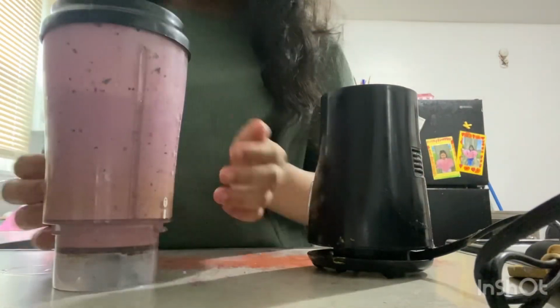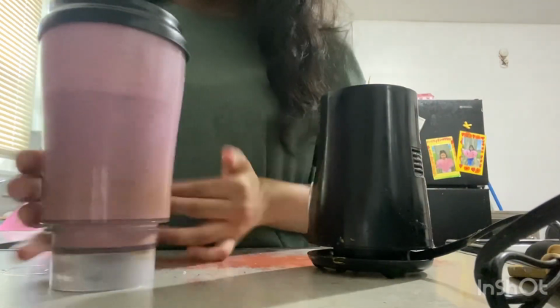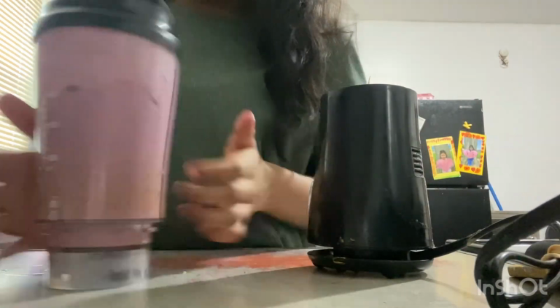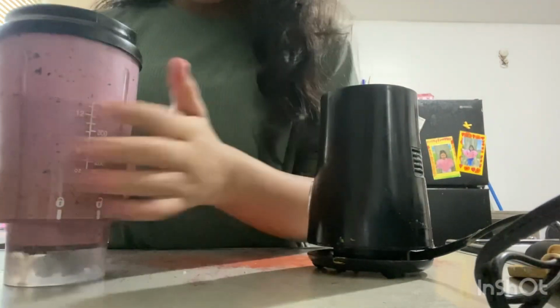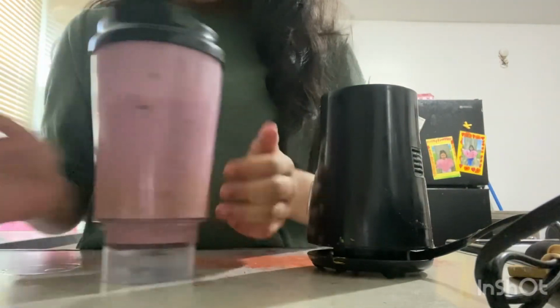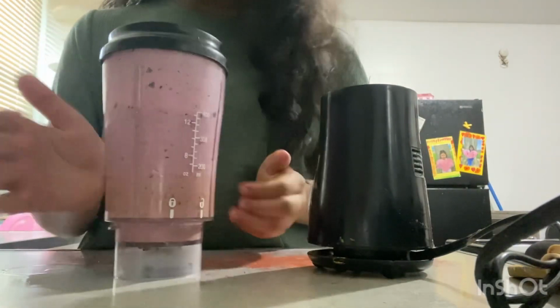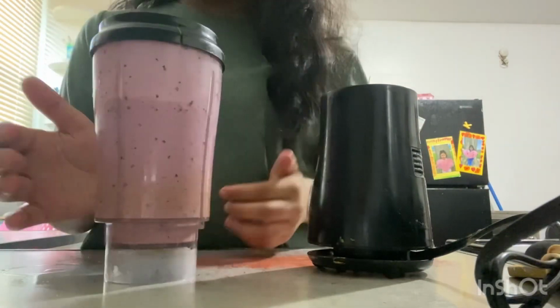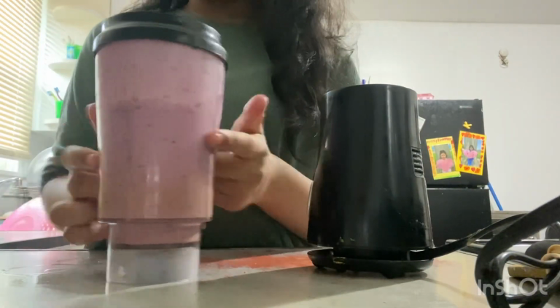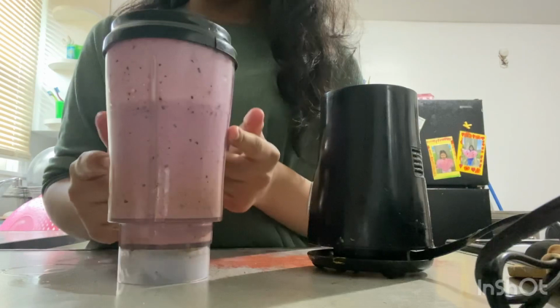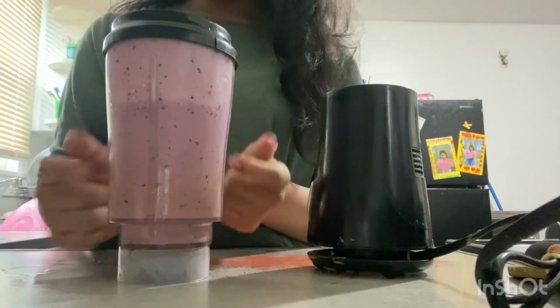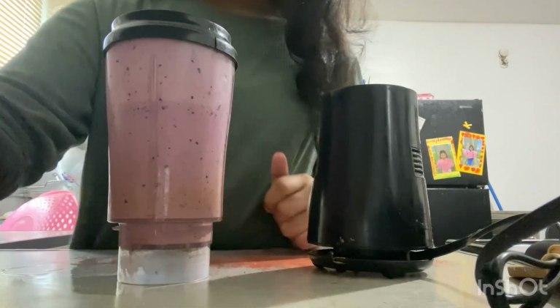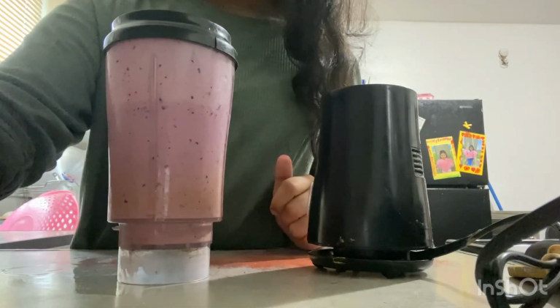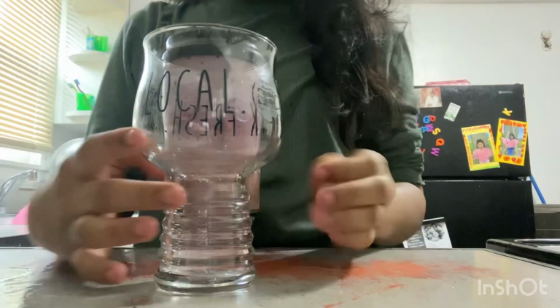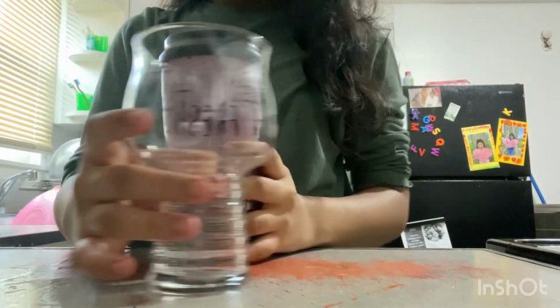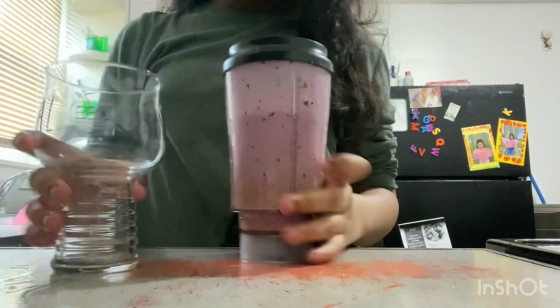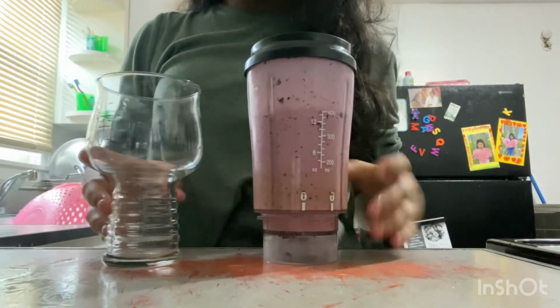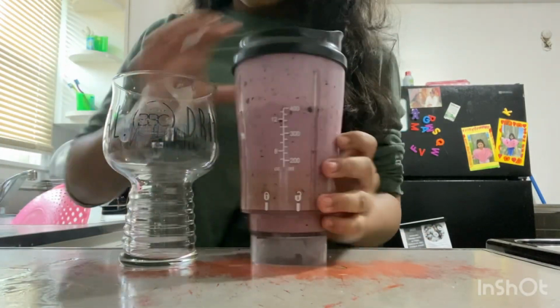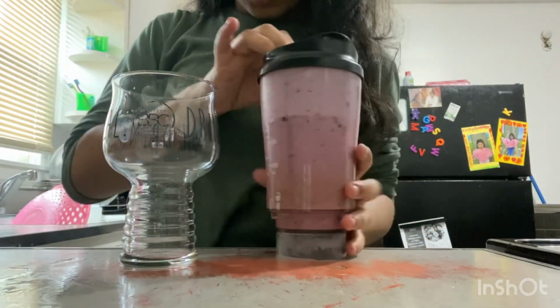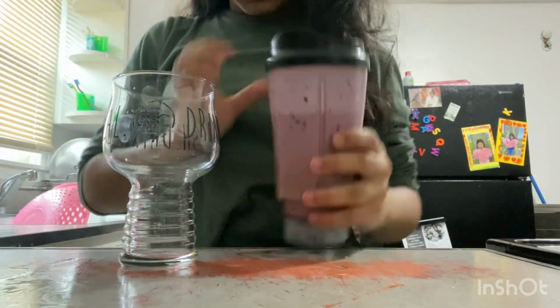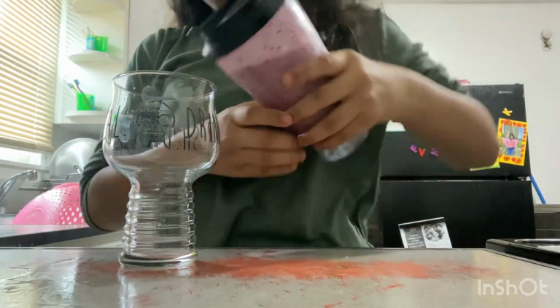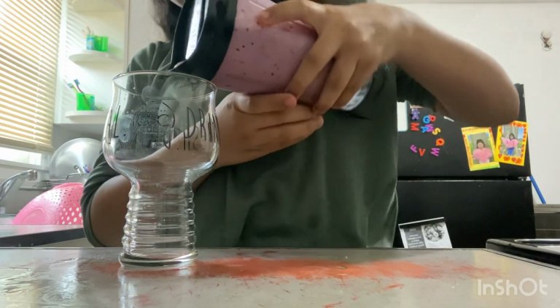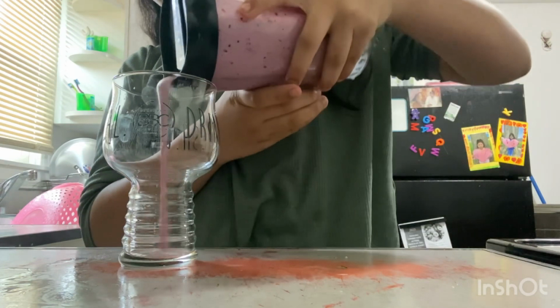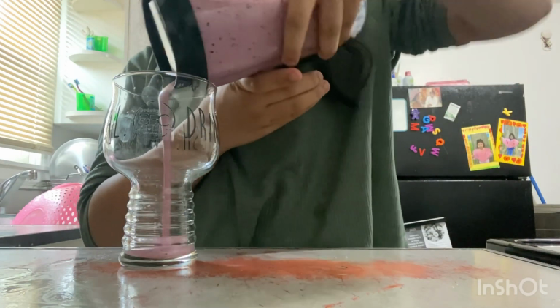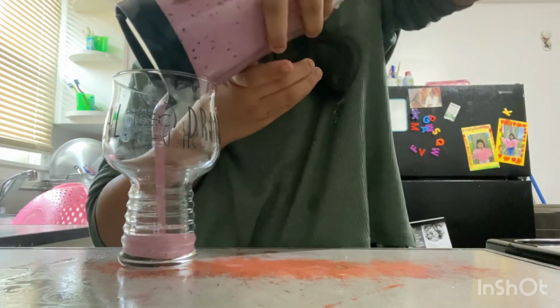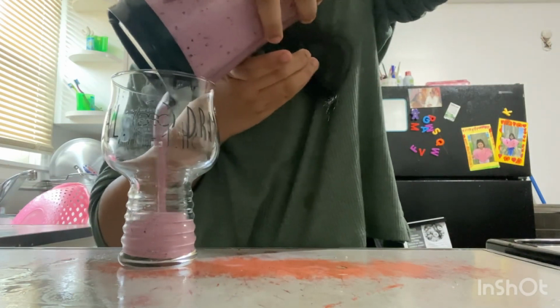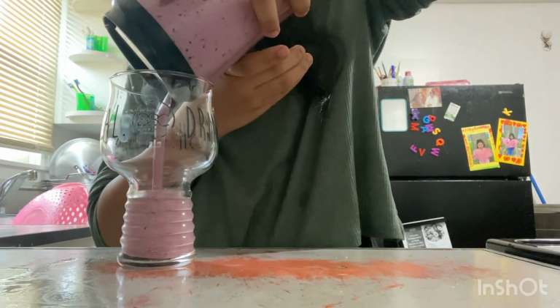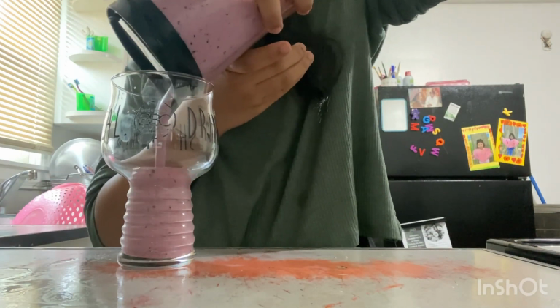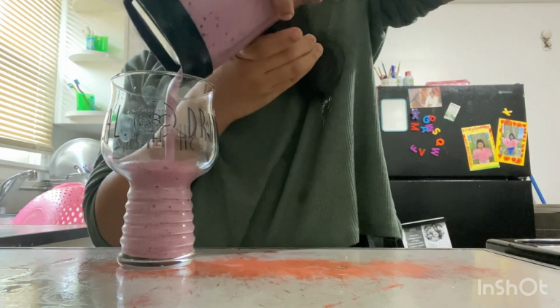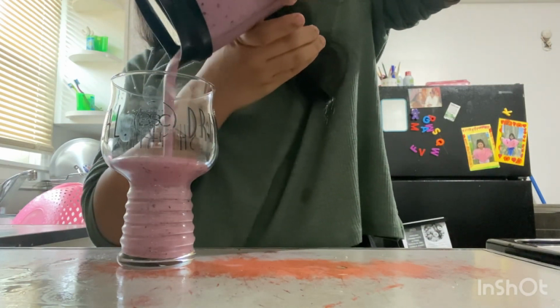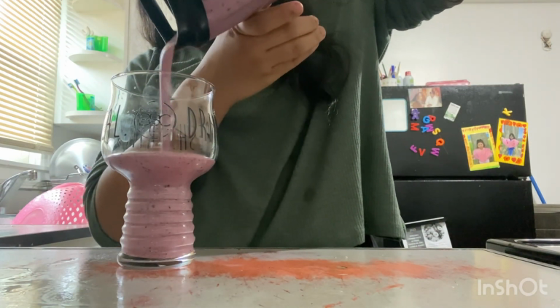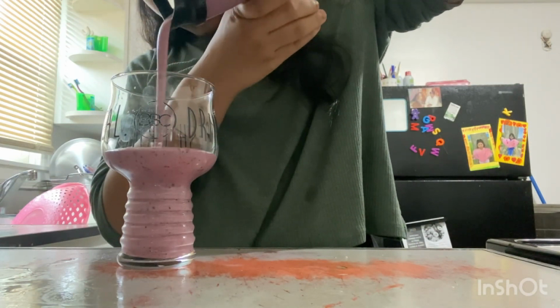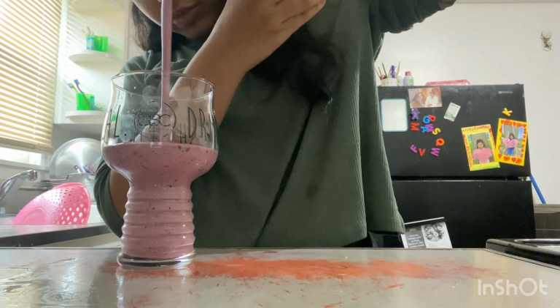There we go! This is the color we got — it's supposed to be purple and it looks really good. Pick out a glass, open this up, and pour it inside. That's smooth.